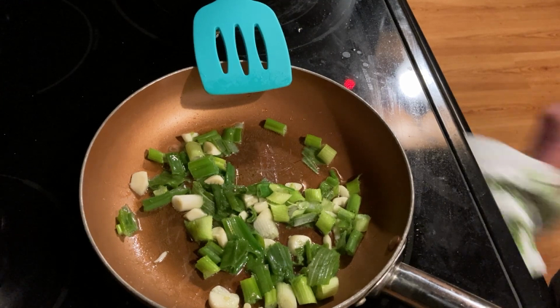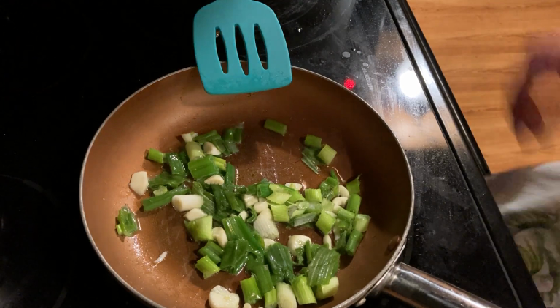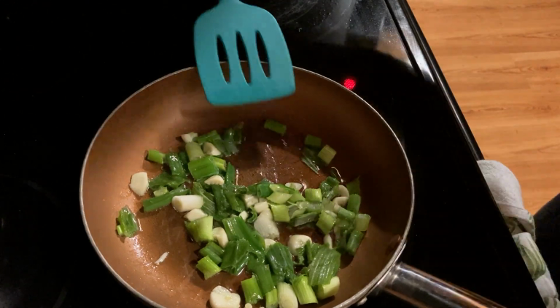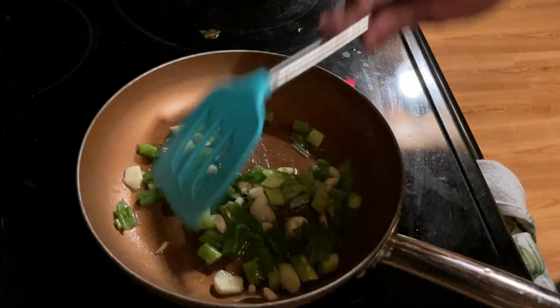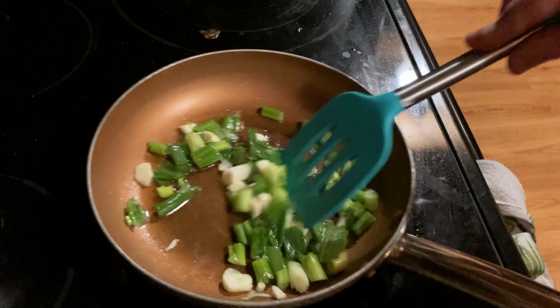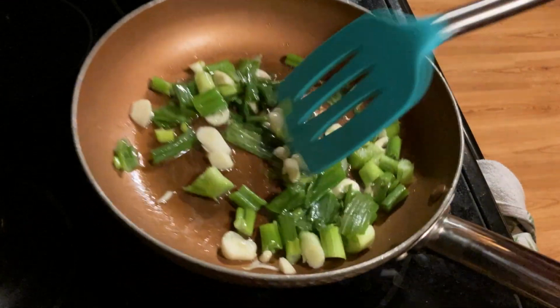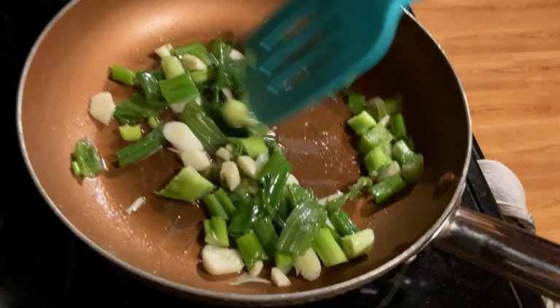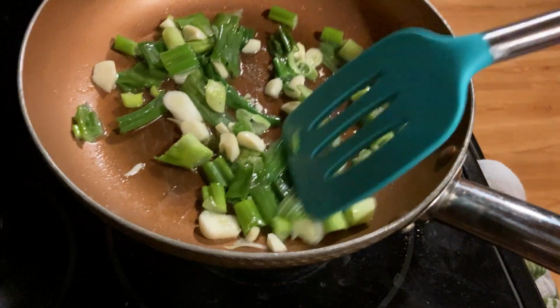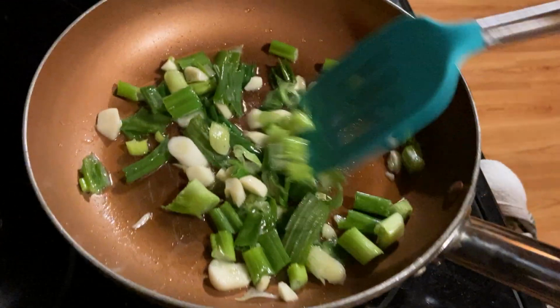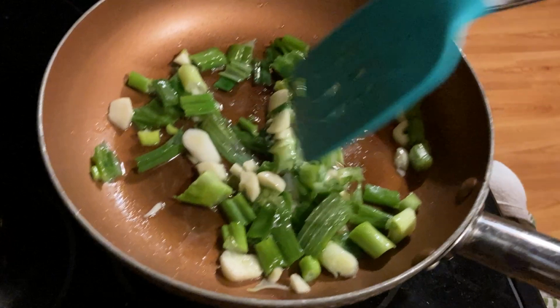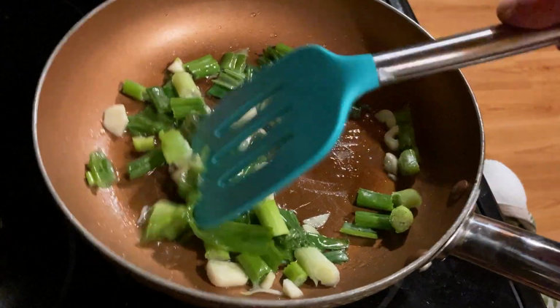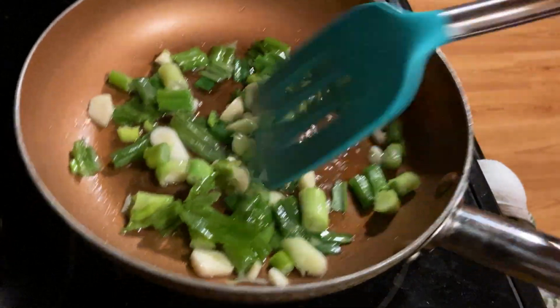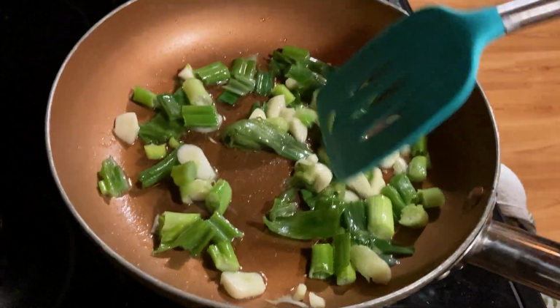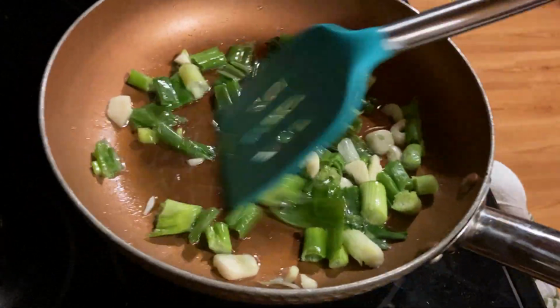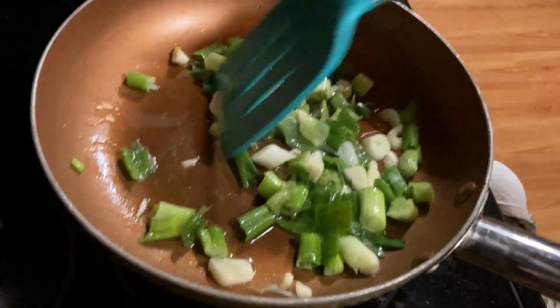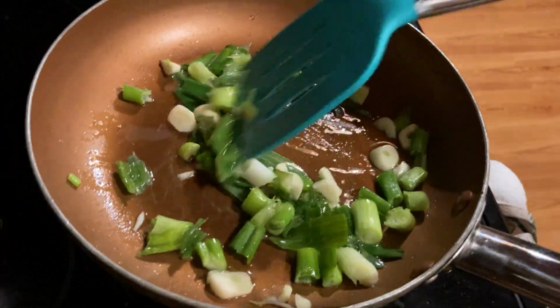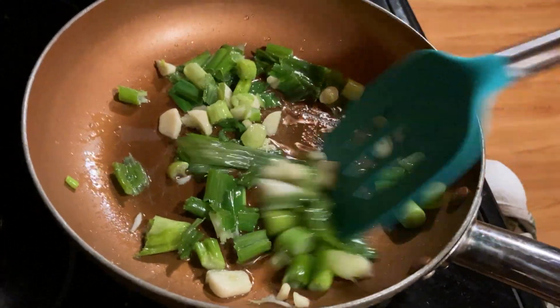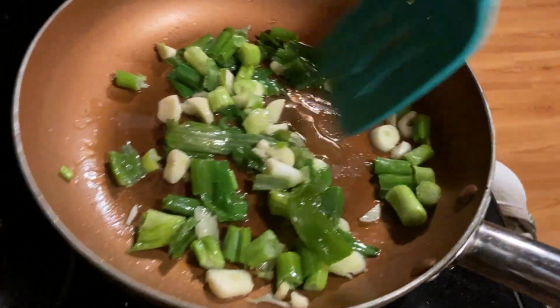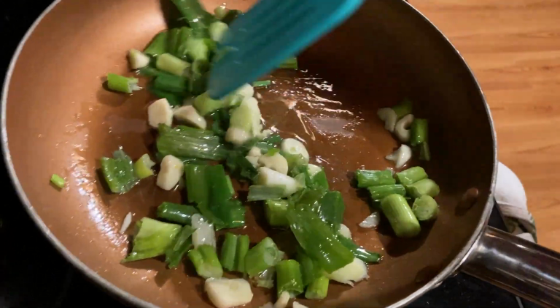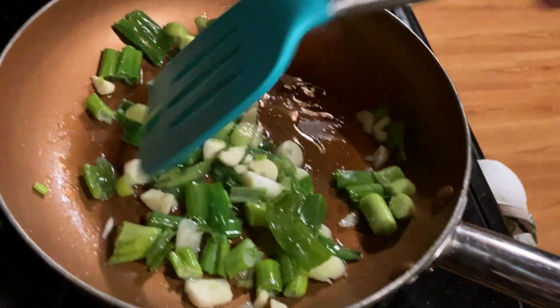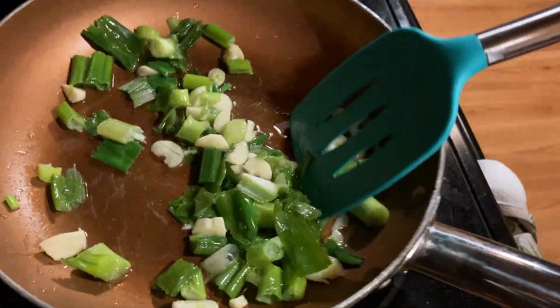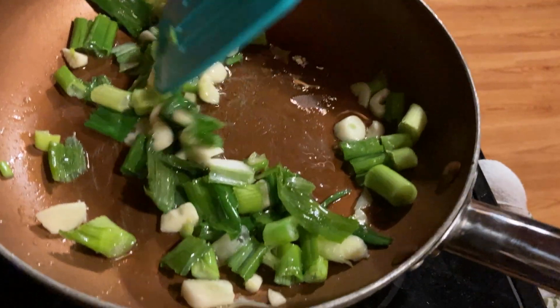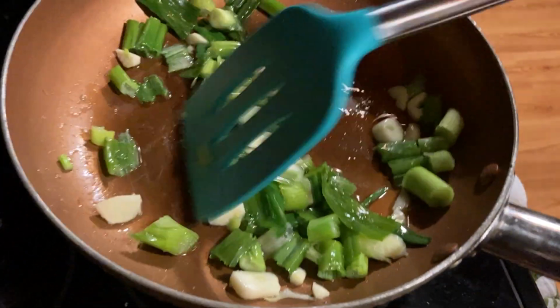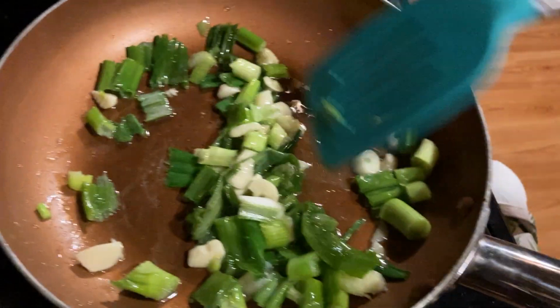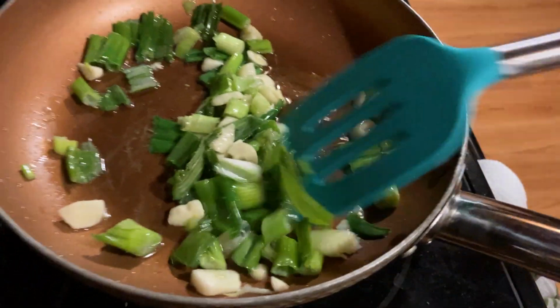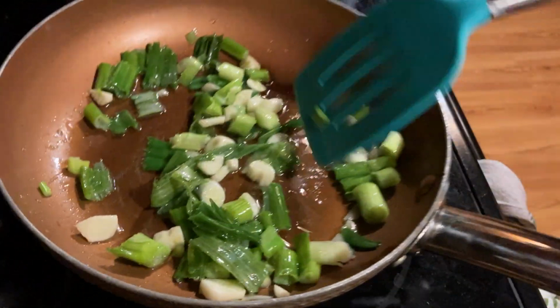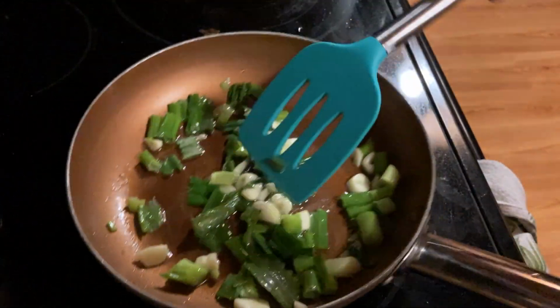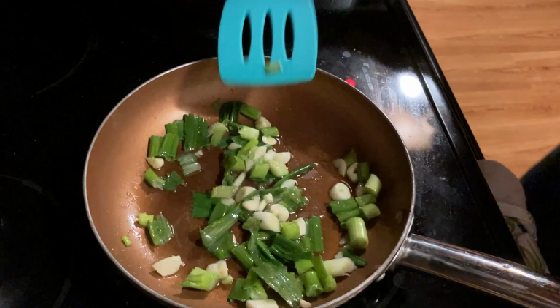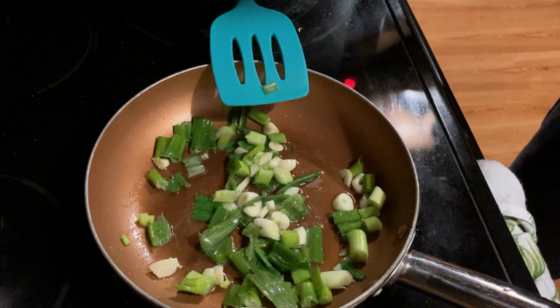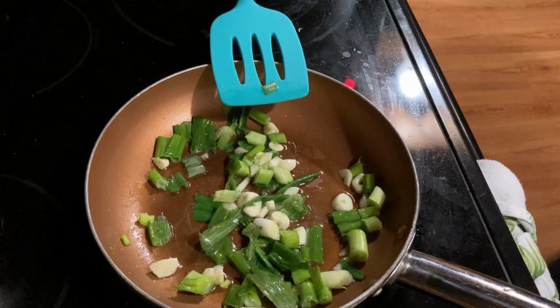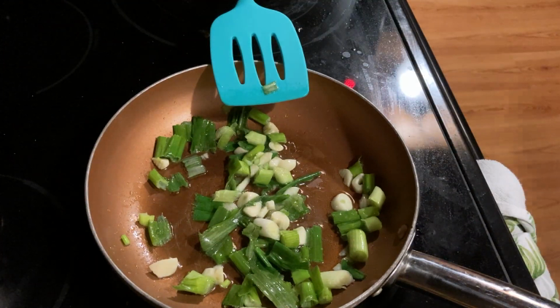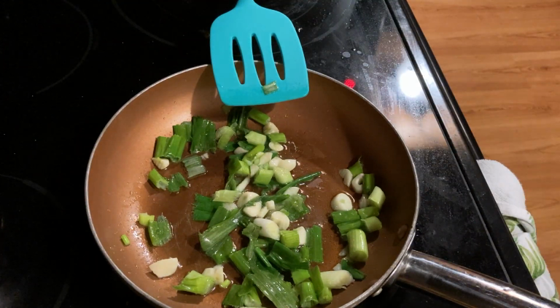Look at that! Or in Spanish we say, 'mira pa eso!' Wow, wow, wow — that is a meal!